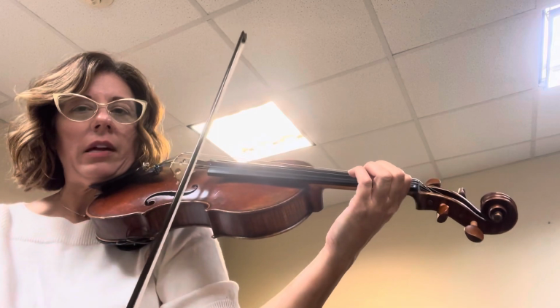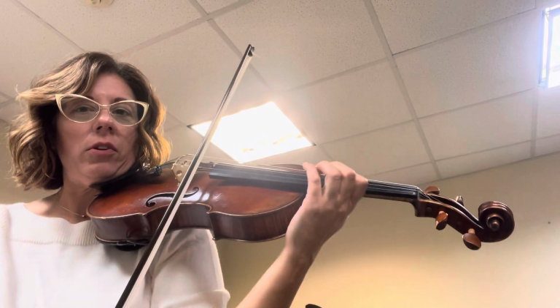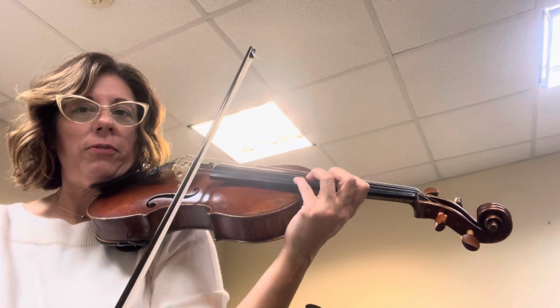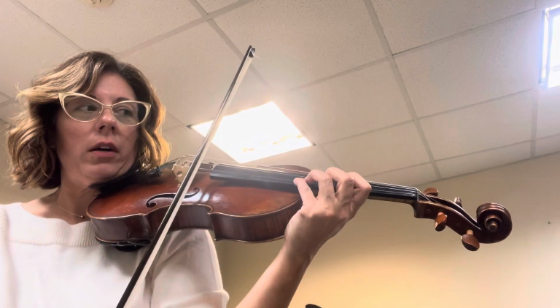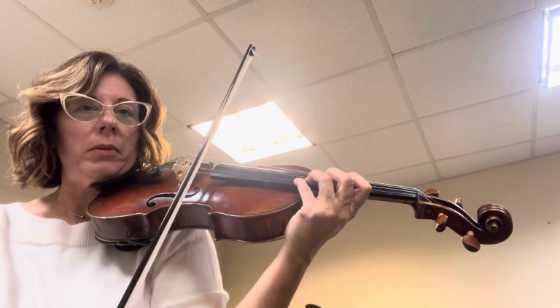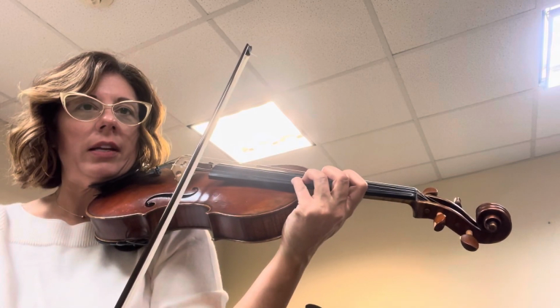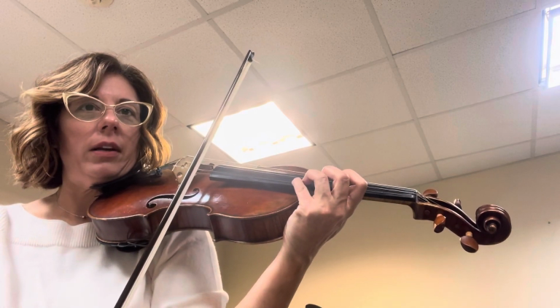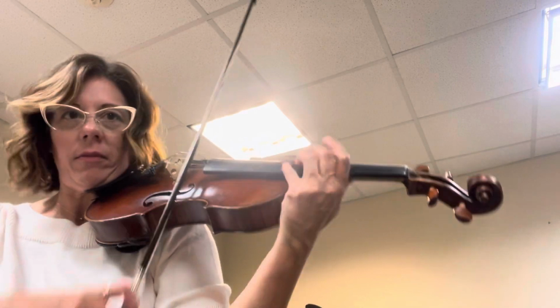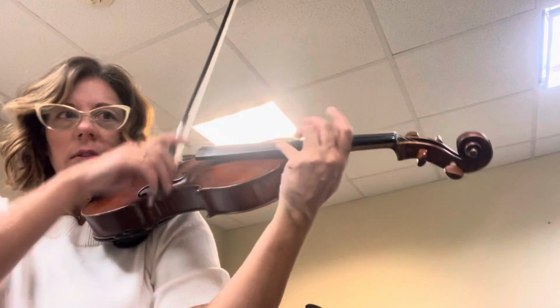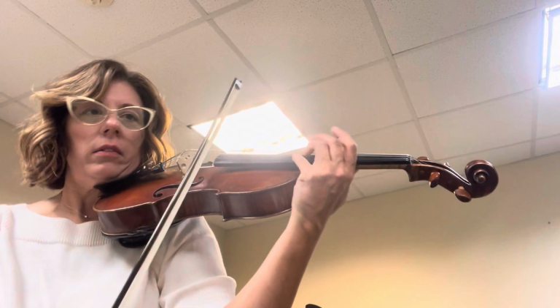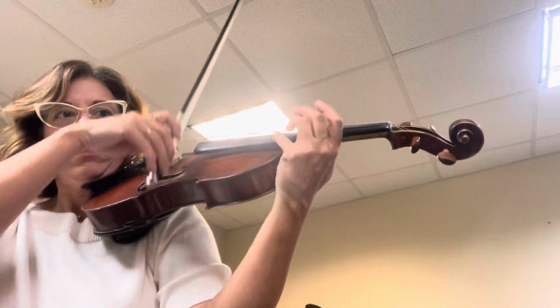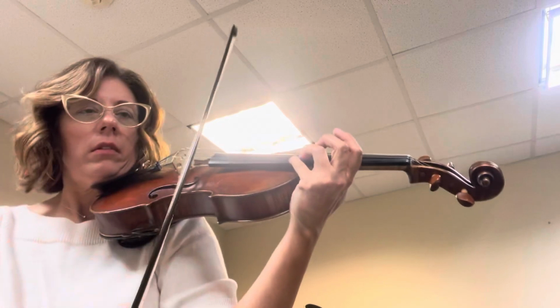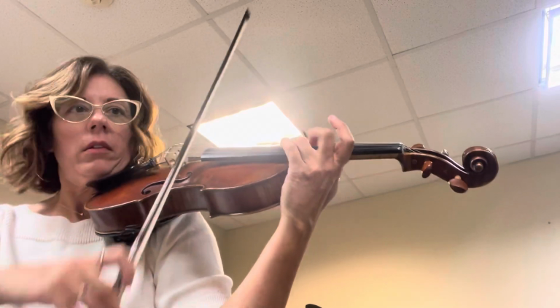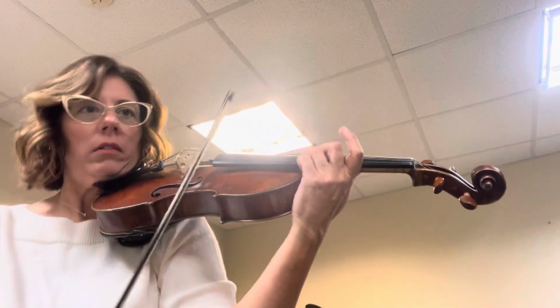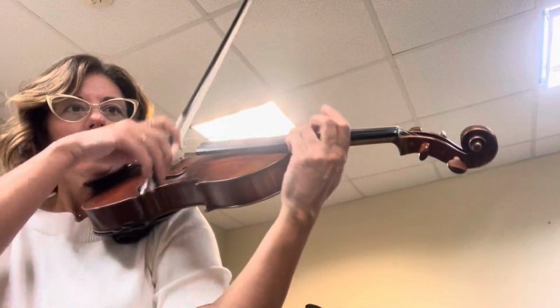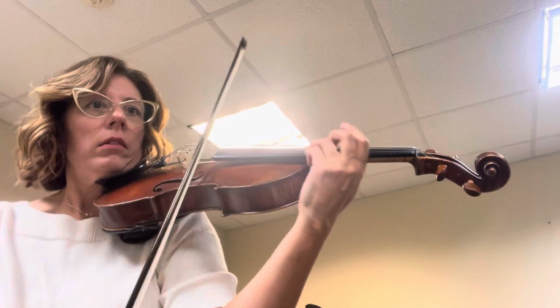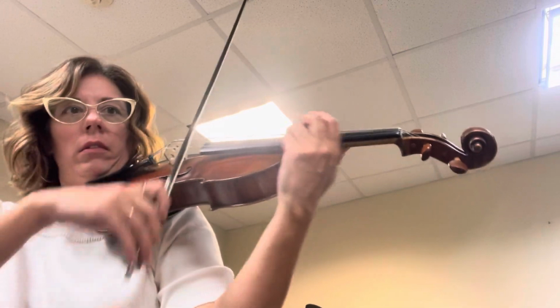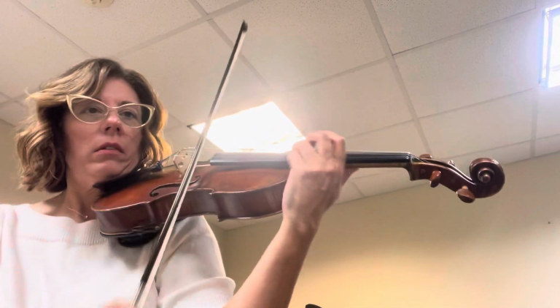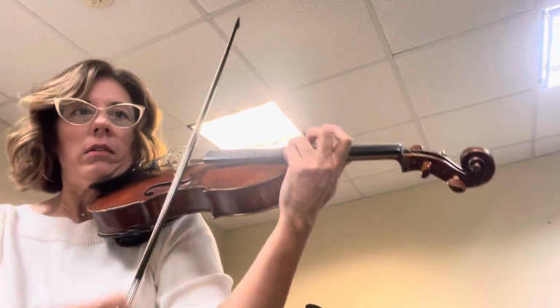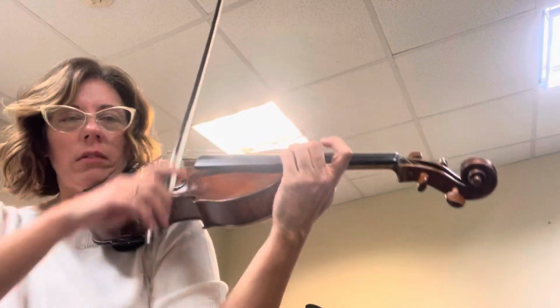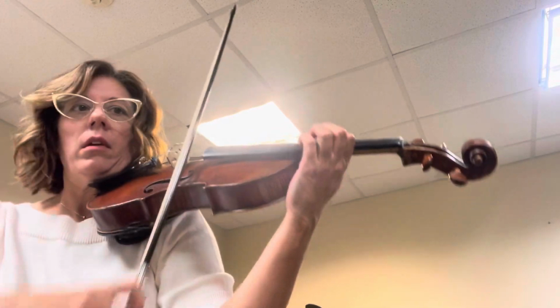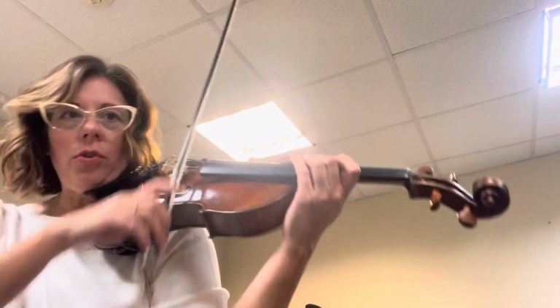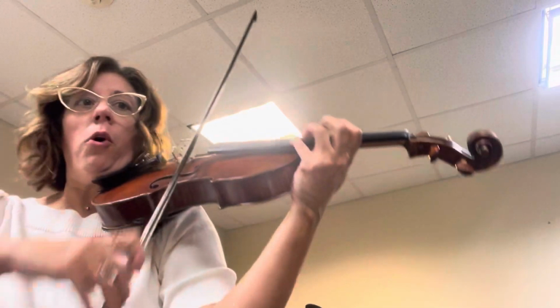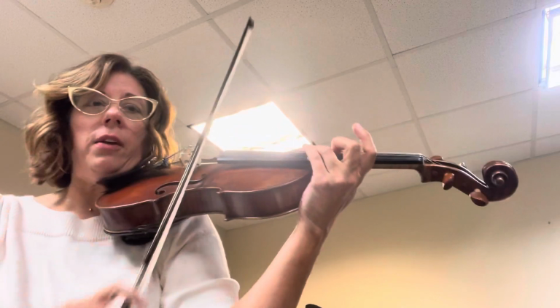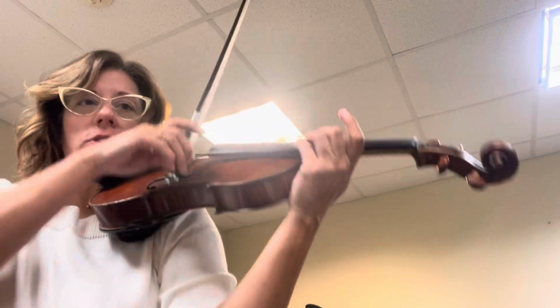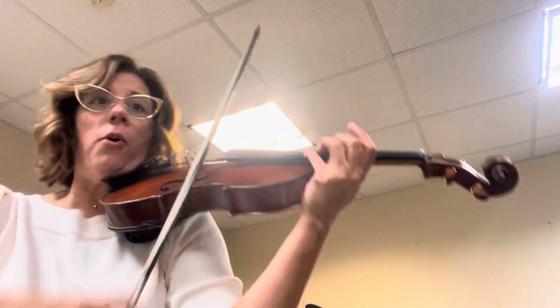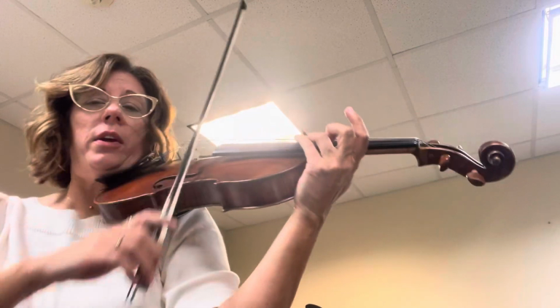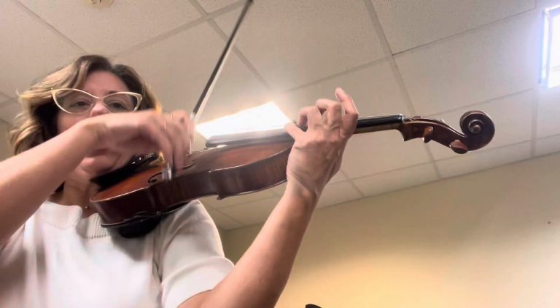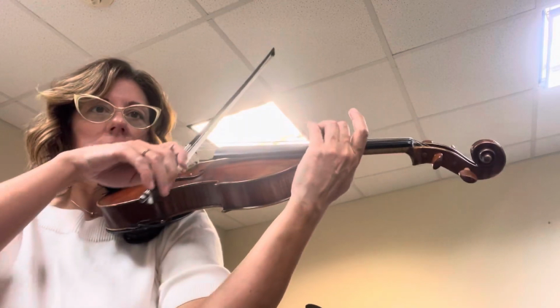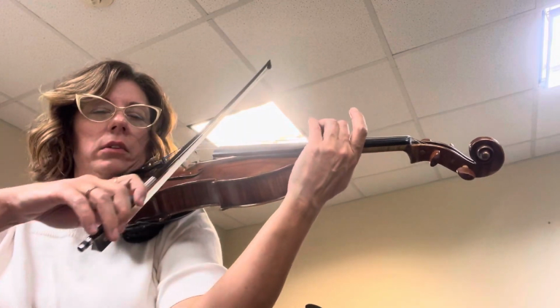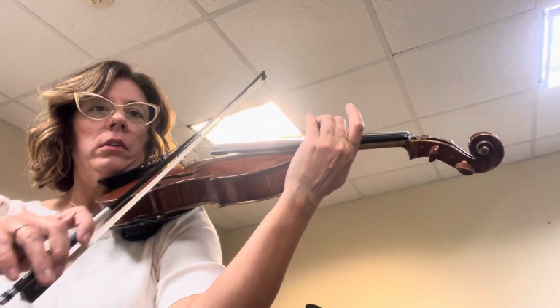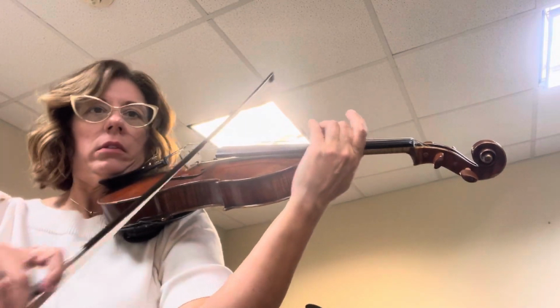Now you have to go up to four in third position on A. Ready, D. Two, four, three, four, two, four, three, four. One more.